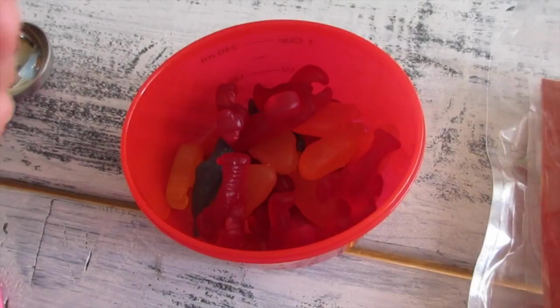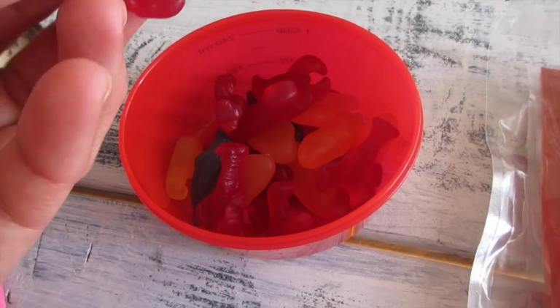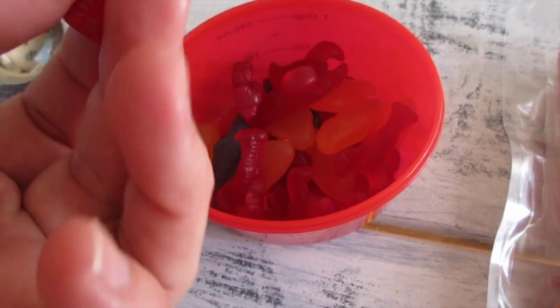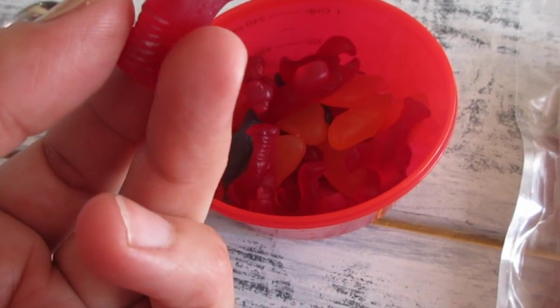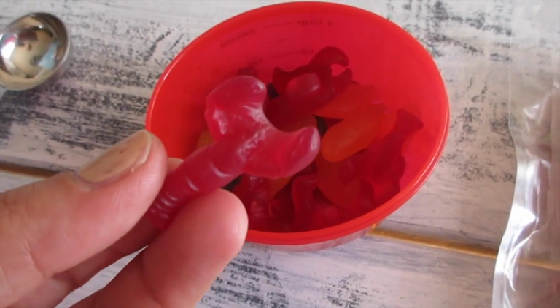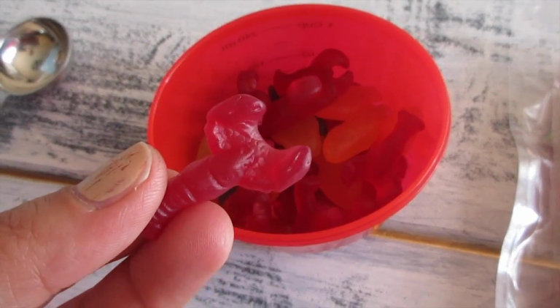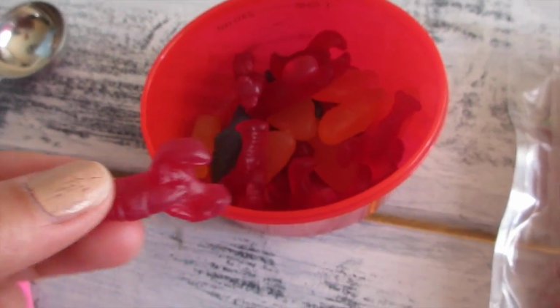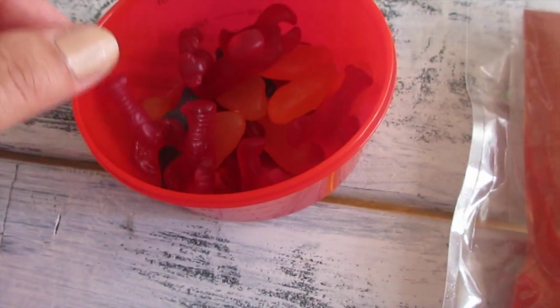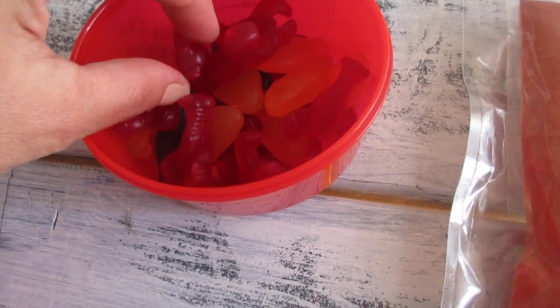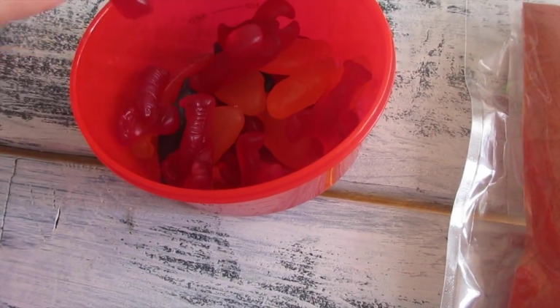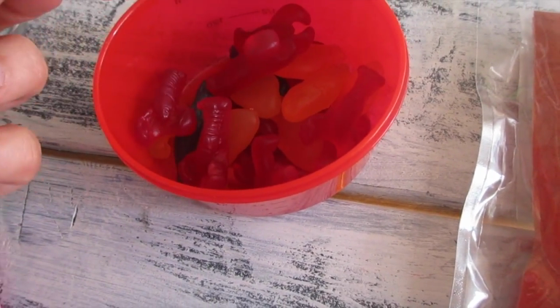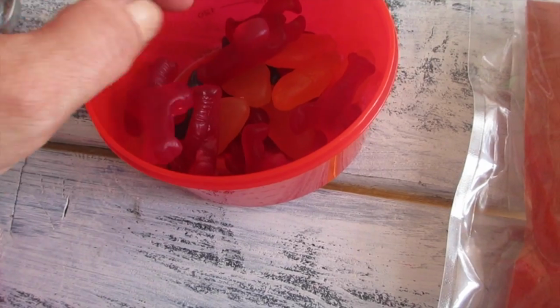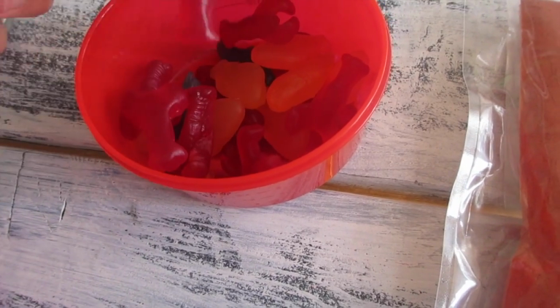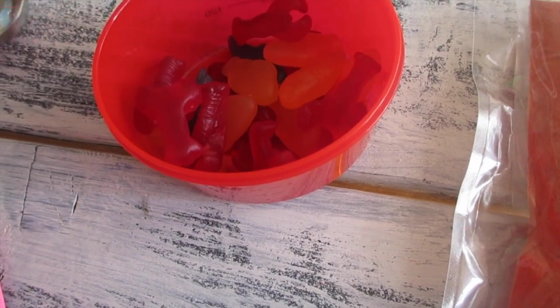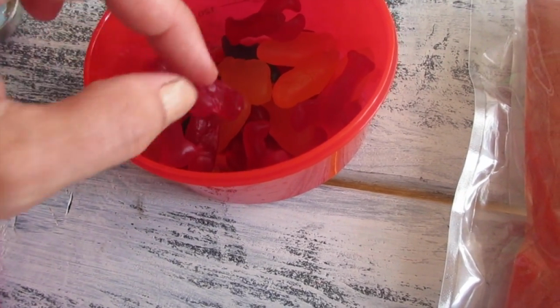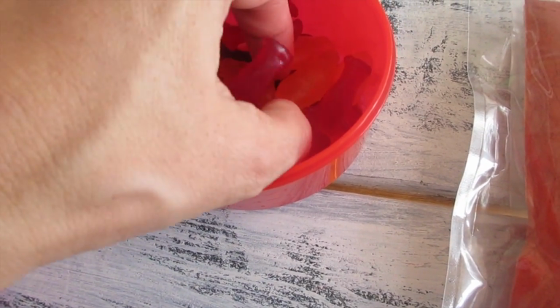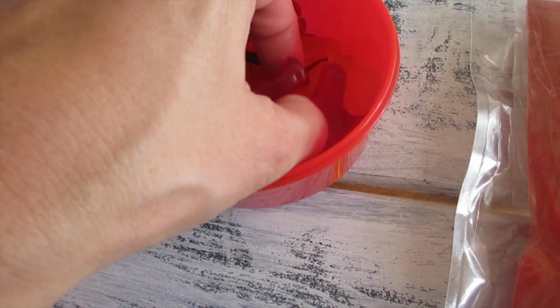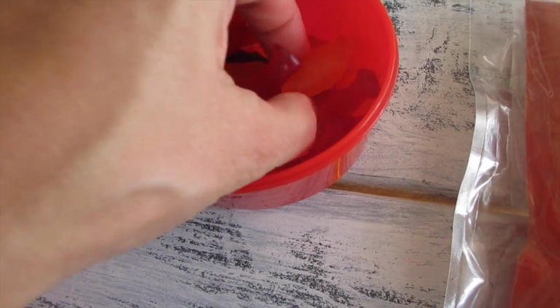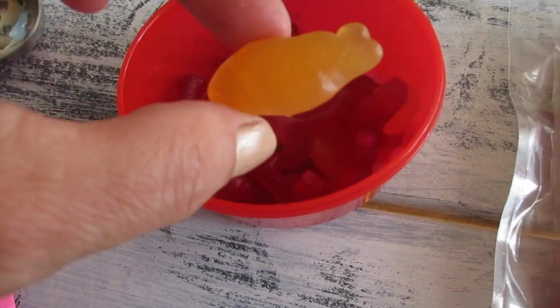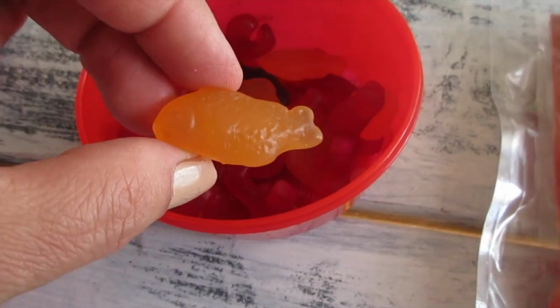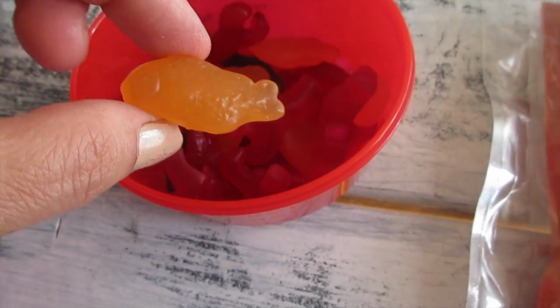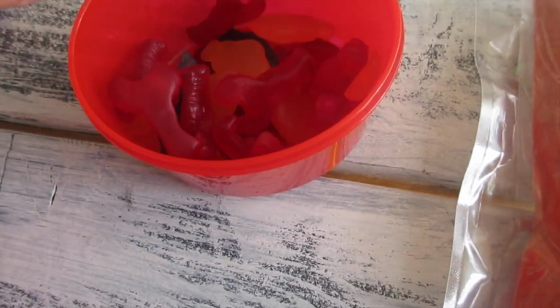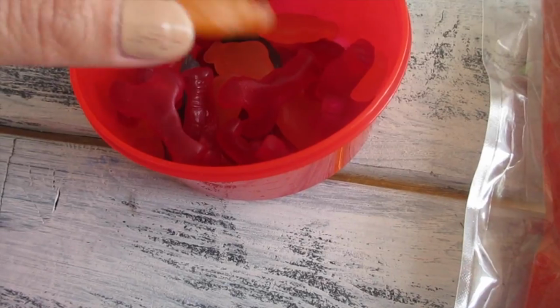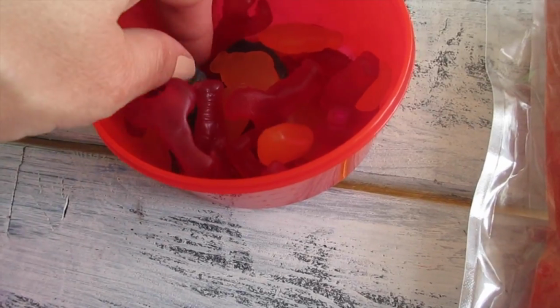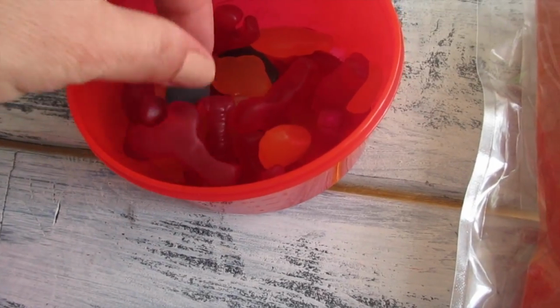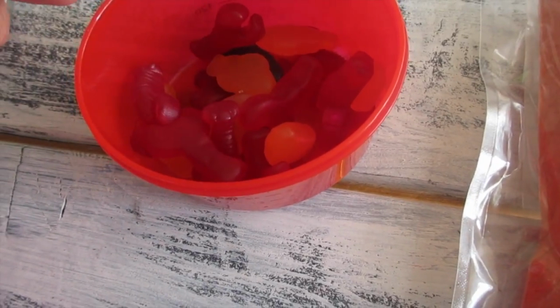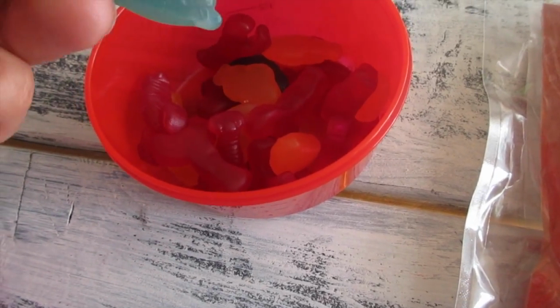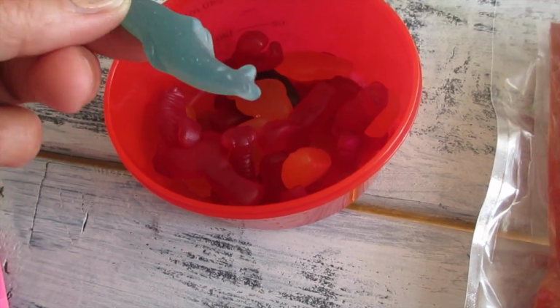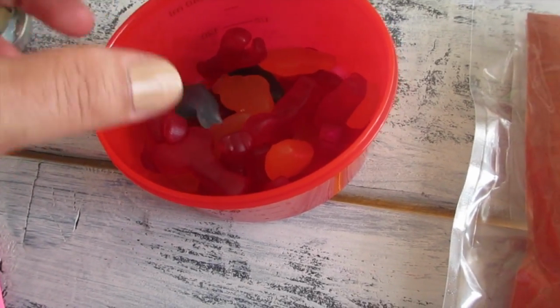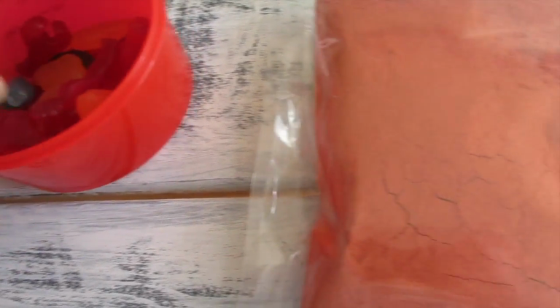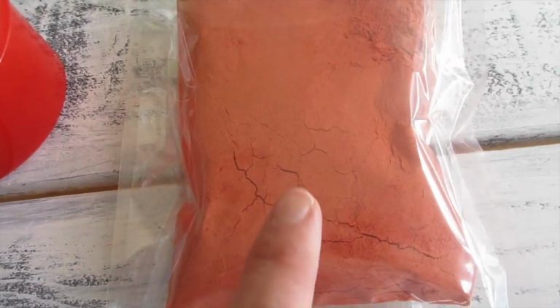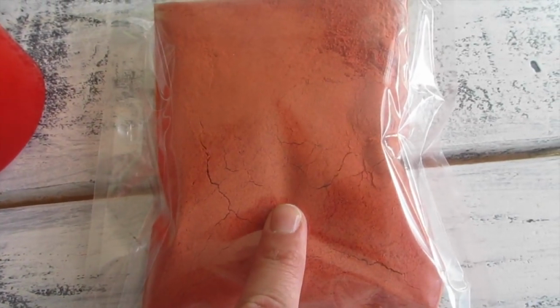The sea life shapes include lobster — here's a lobster, I think the red ones are lobster — and then you've got fish, so cute! And then I think this is a dolphin — yep, dolphin.